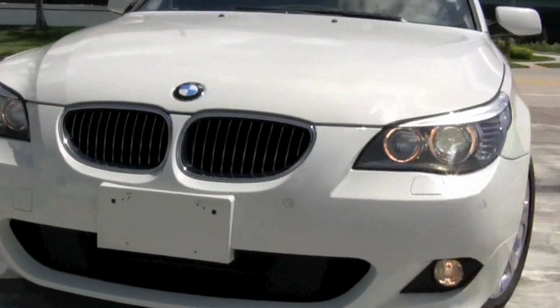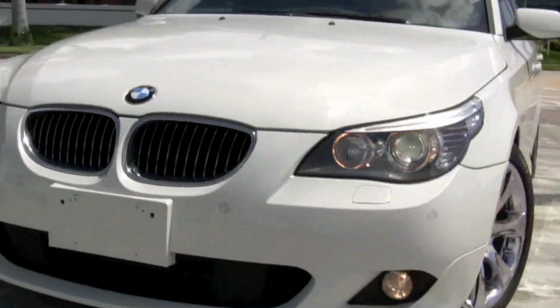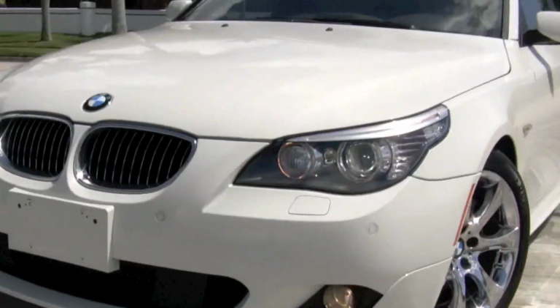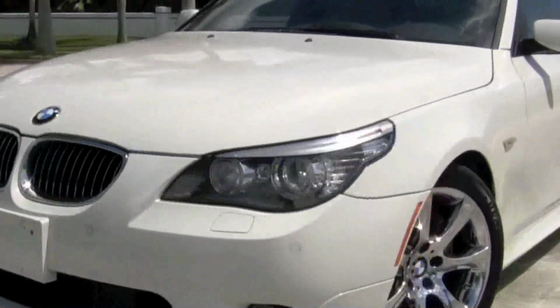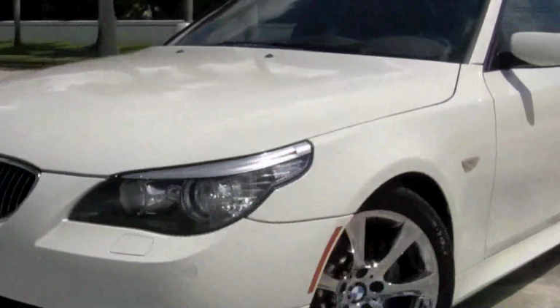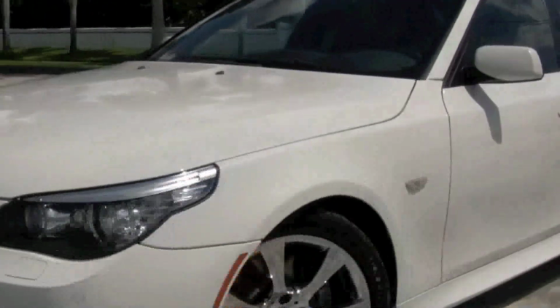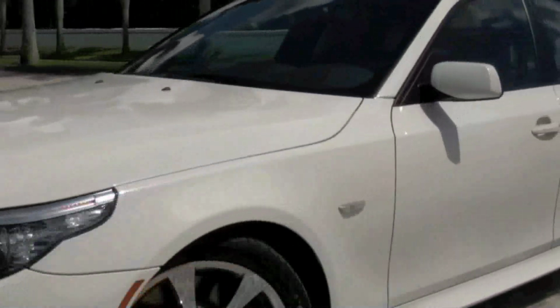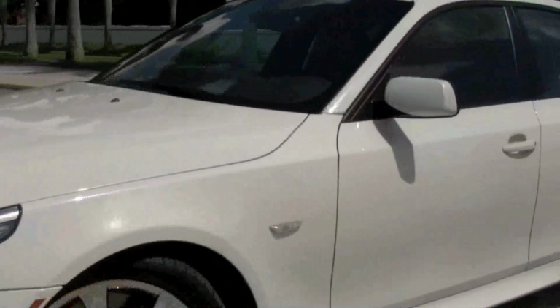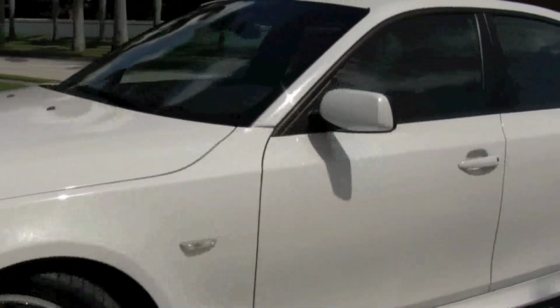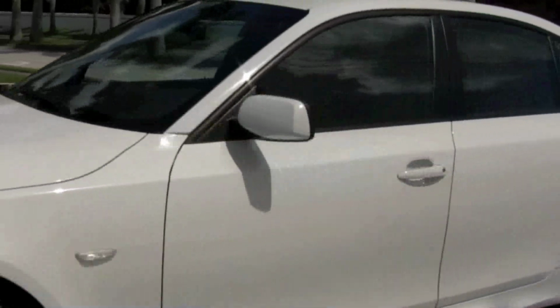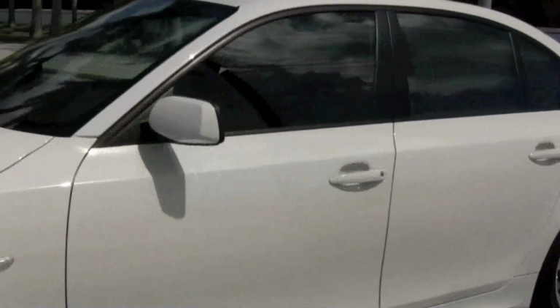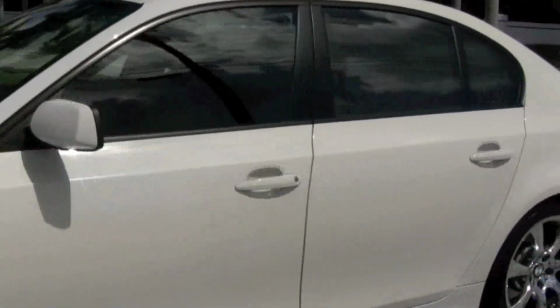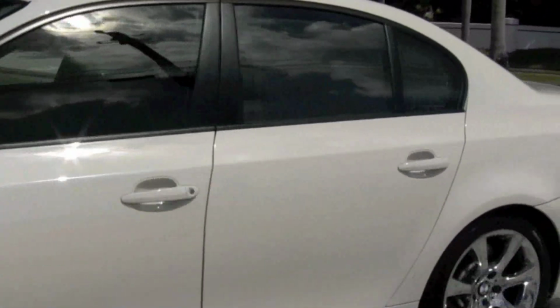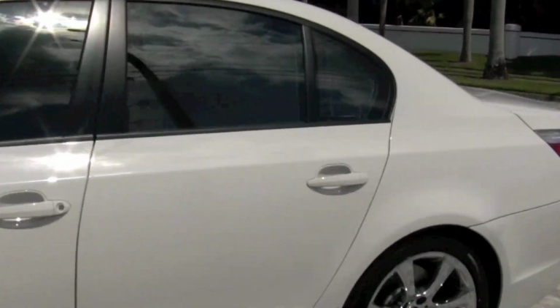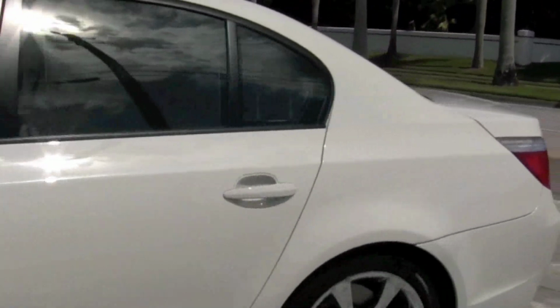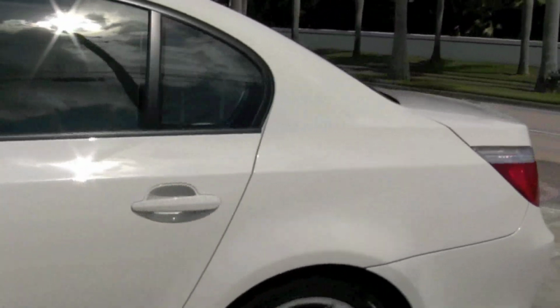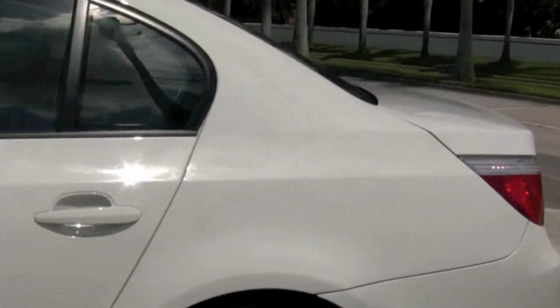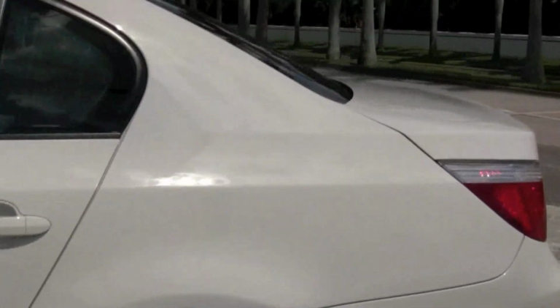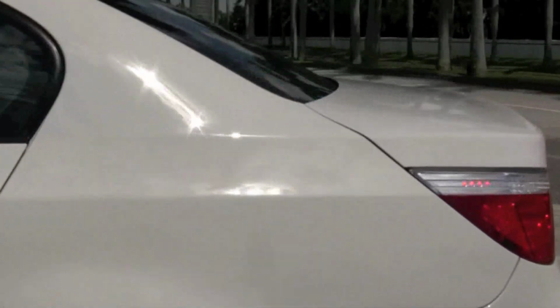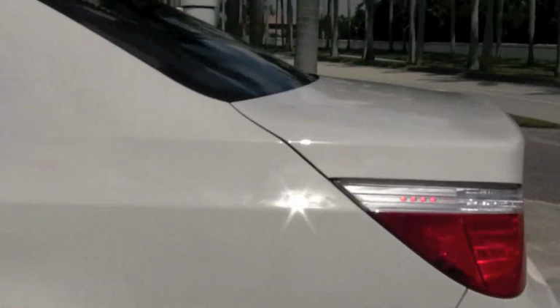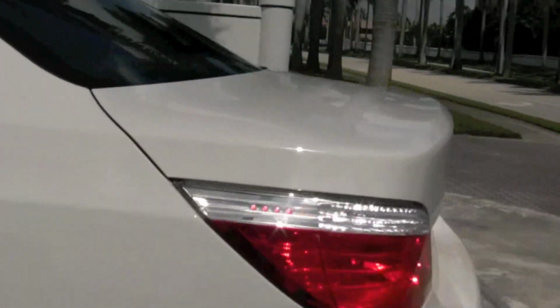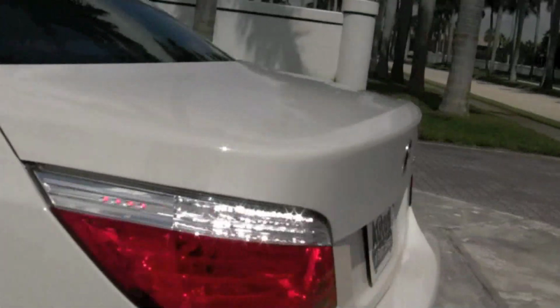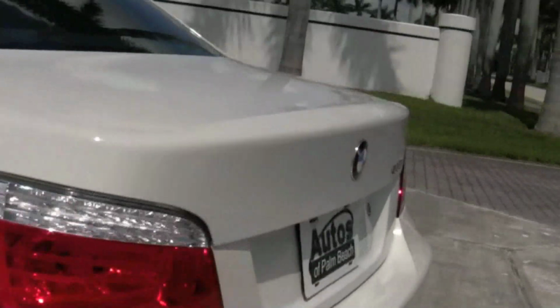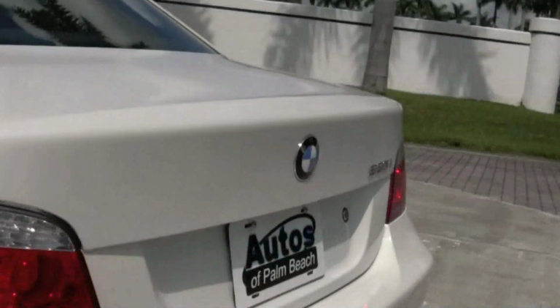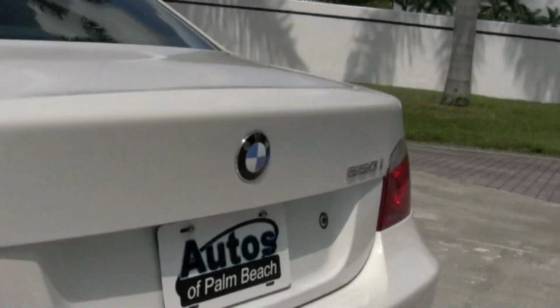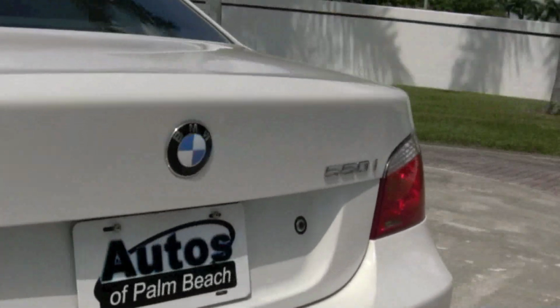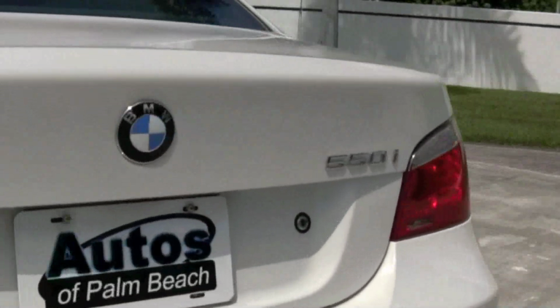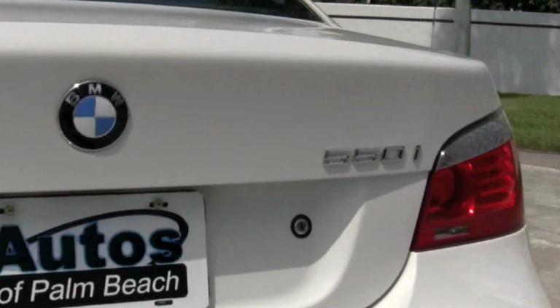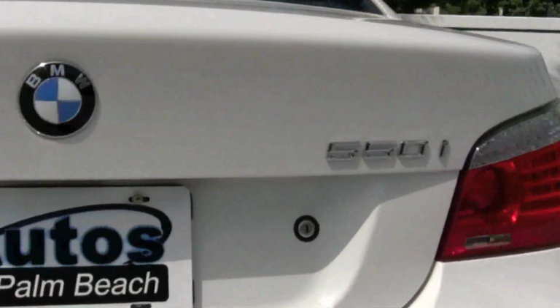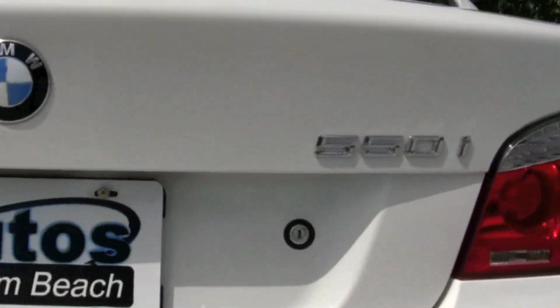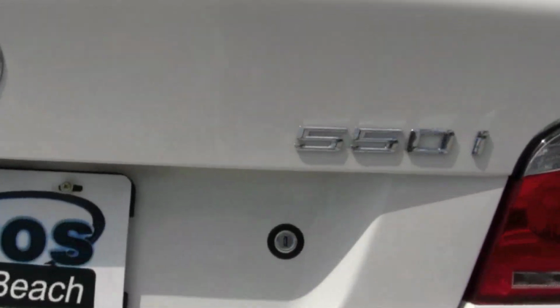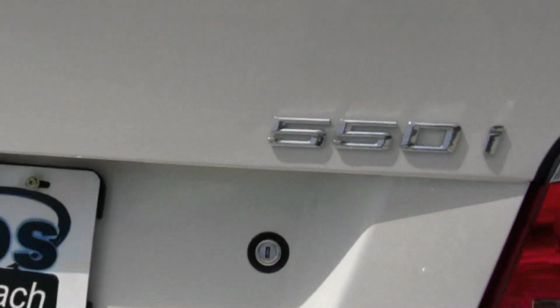And this BMW comes with peace of mind with its 4 year, 50,000 mile basic and powertrain warranties still in effect until March 31st of 2012.